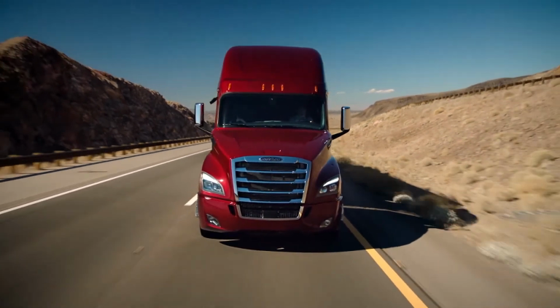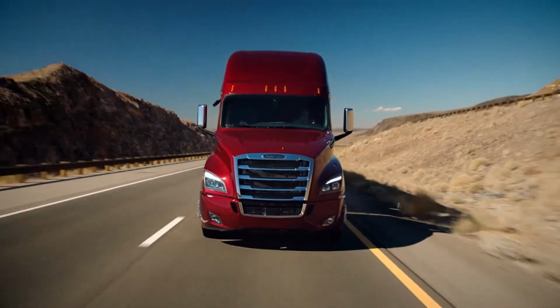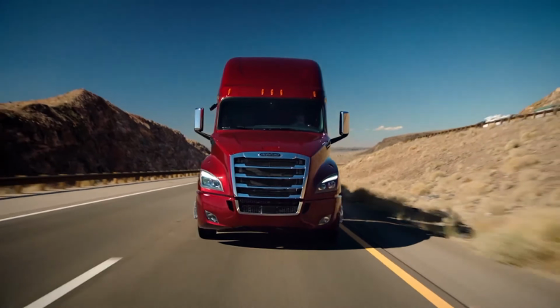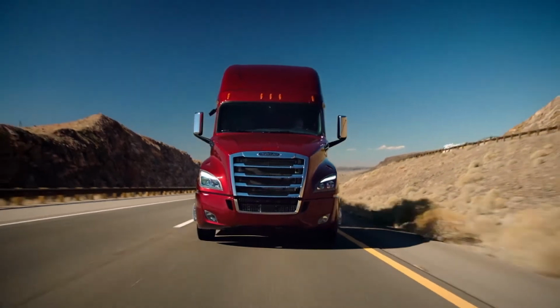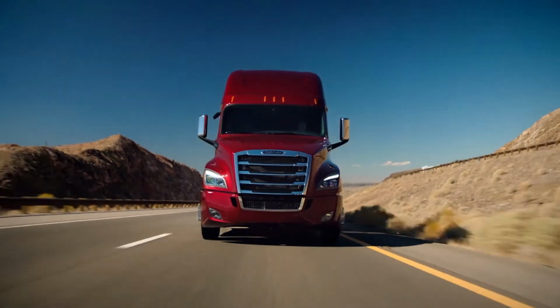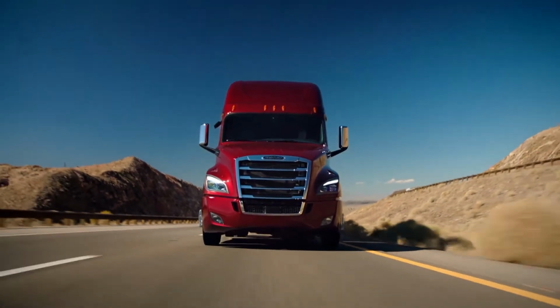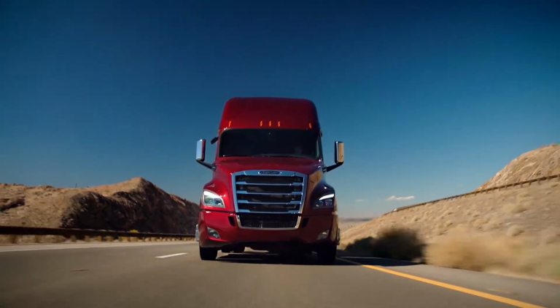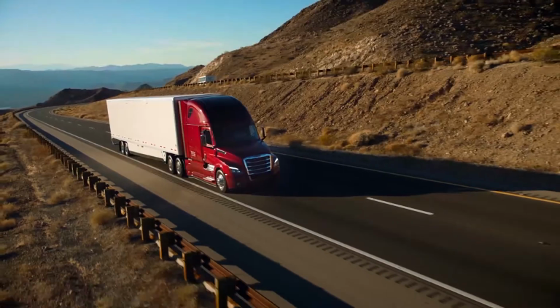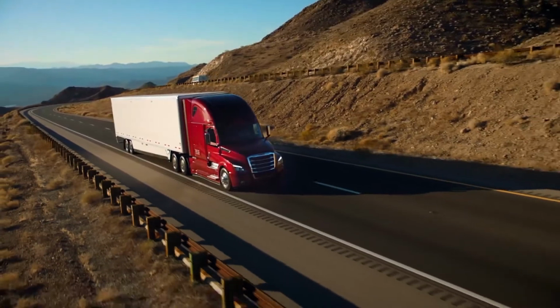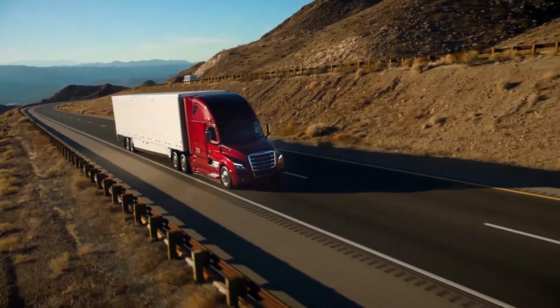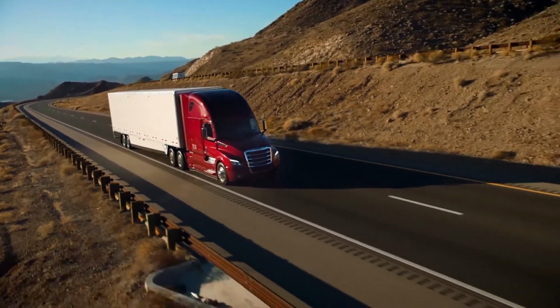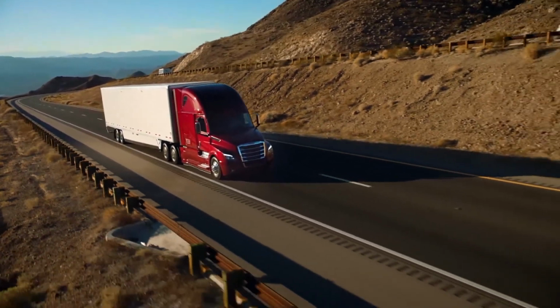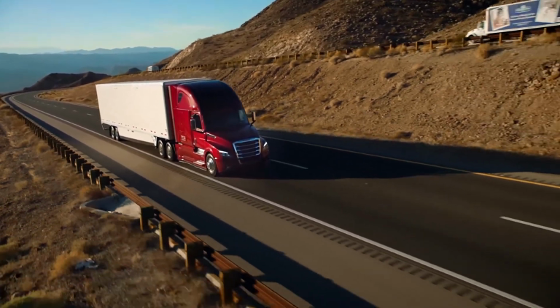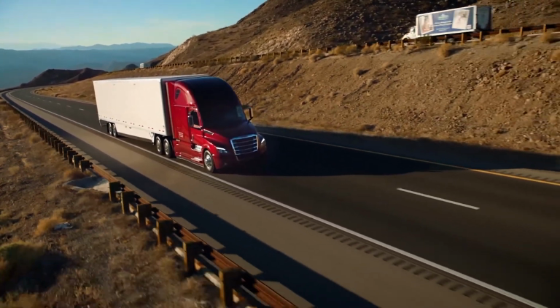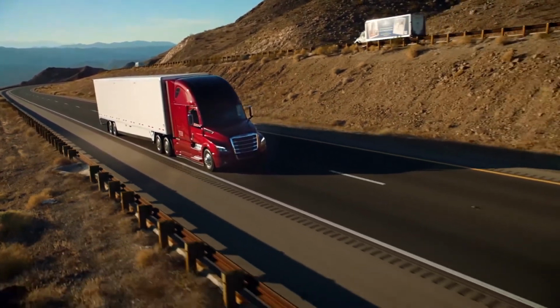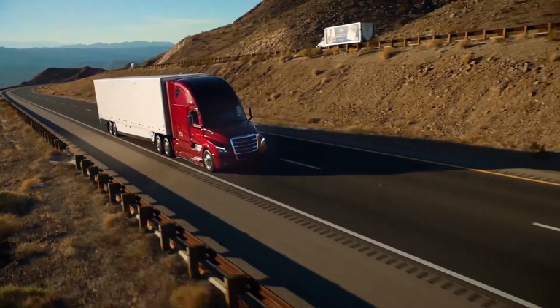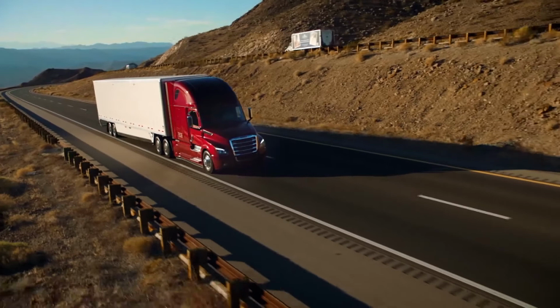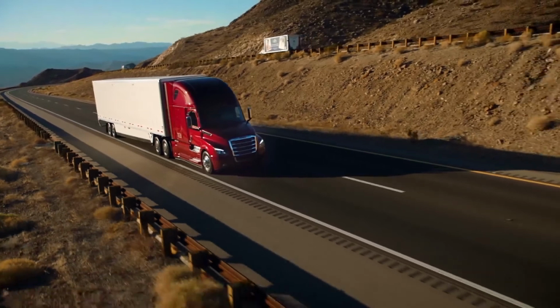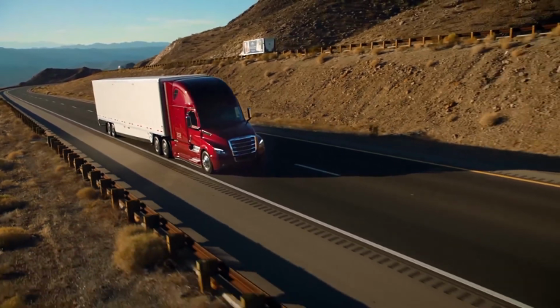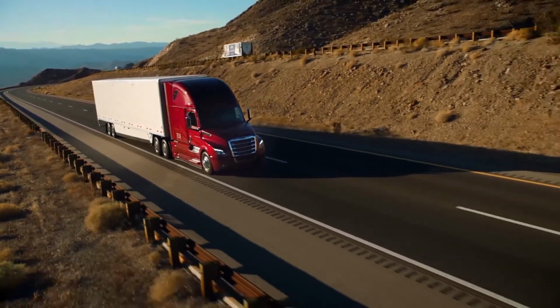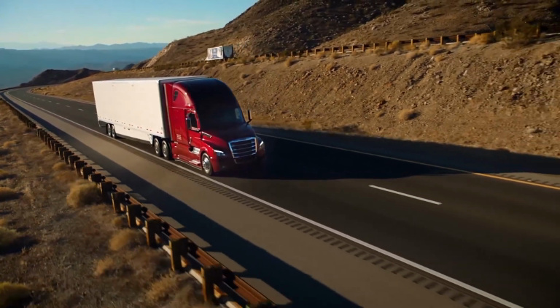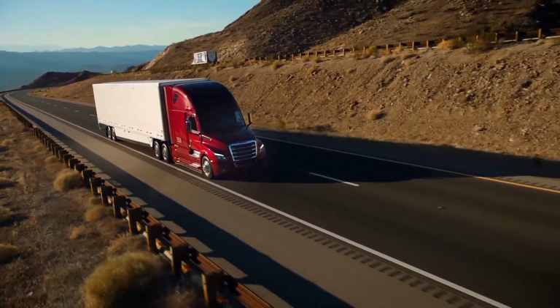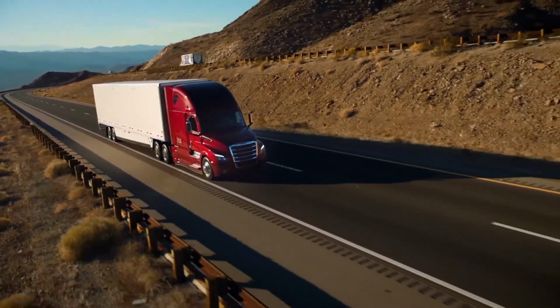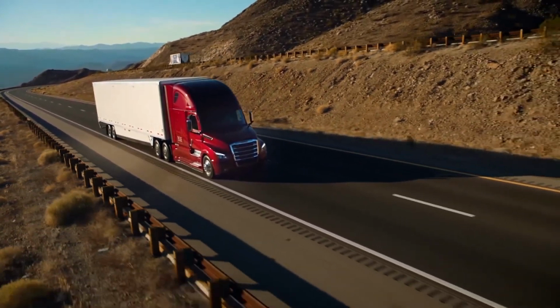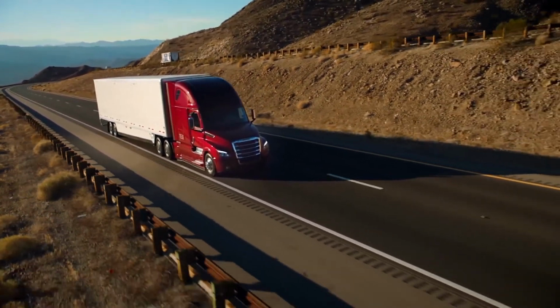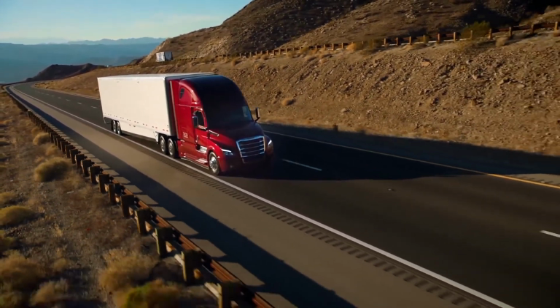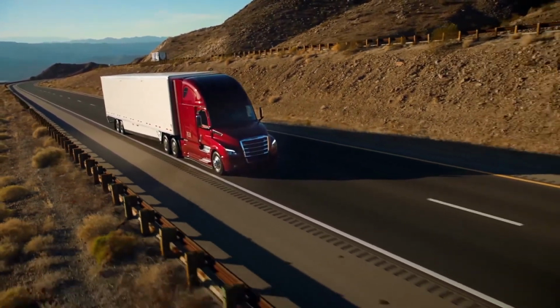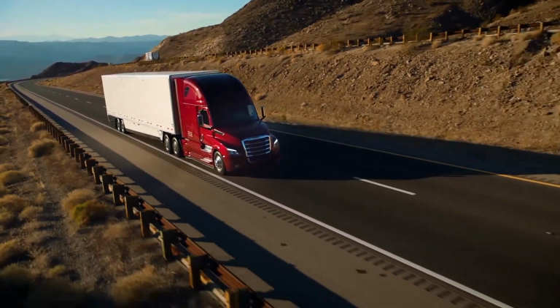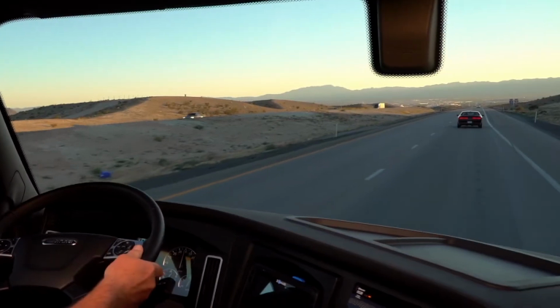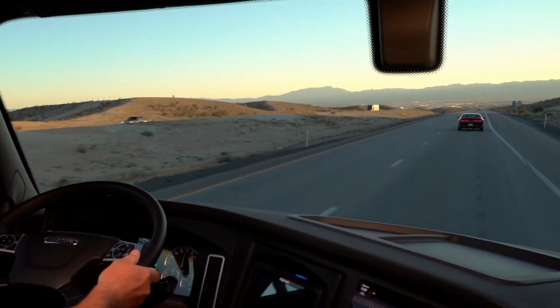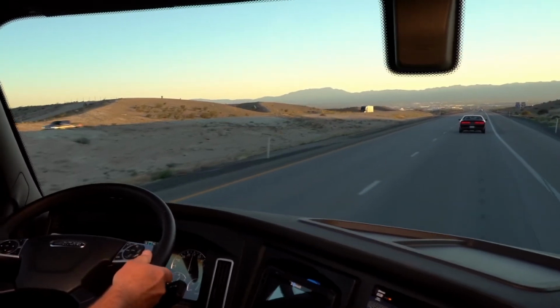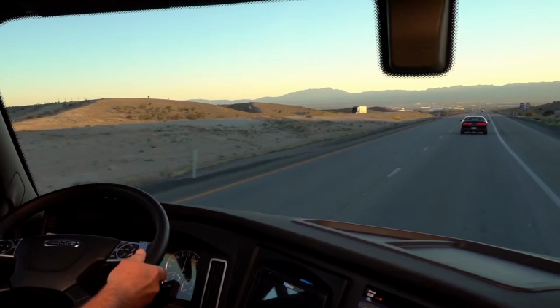The Detroit Assurance Active Brake Assist System is always on, detecting the distances to objects, calculating speed and determining if a warning or action is necessary.